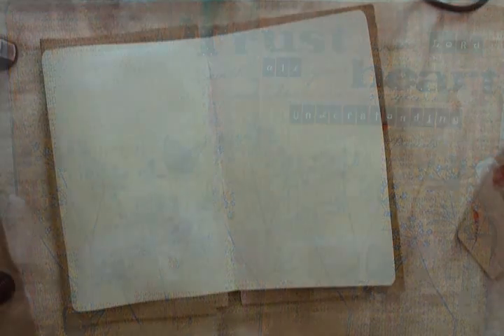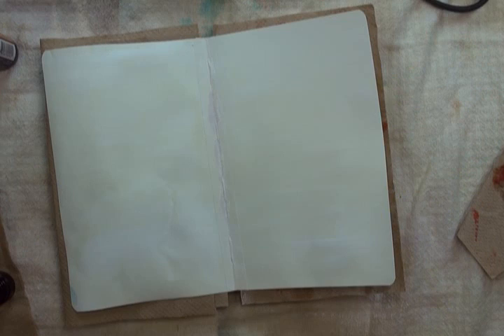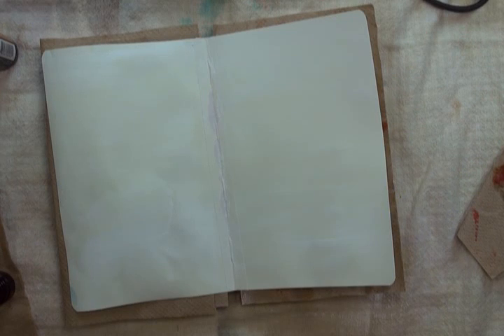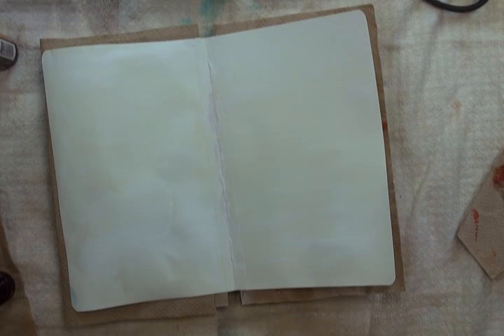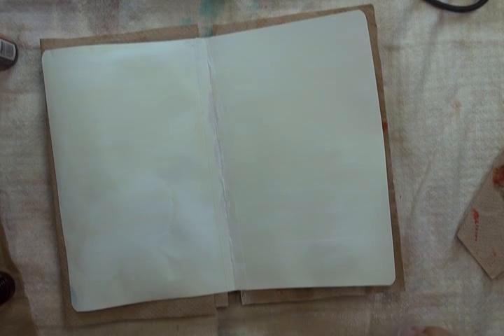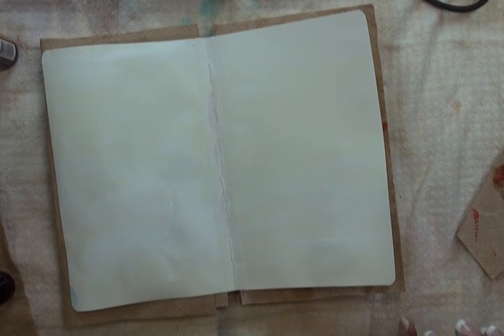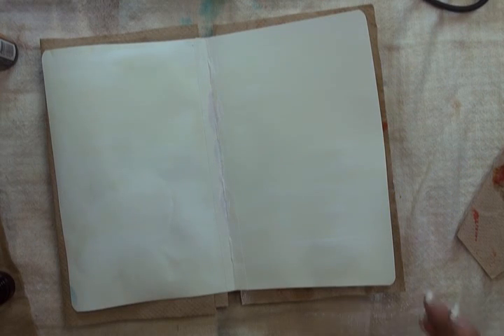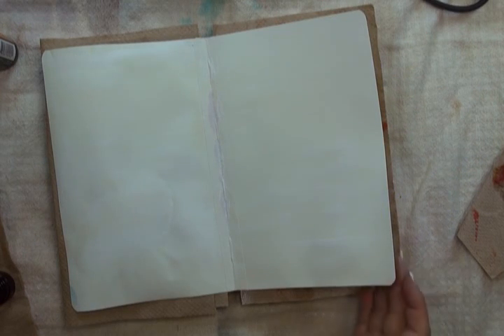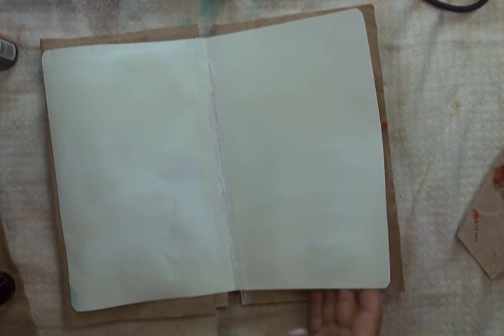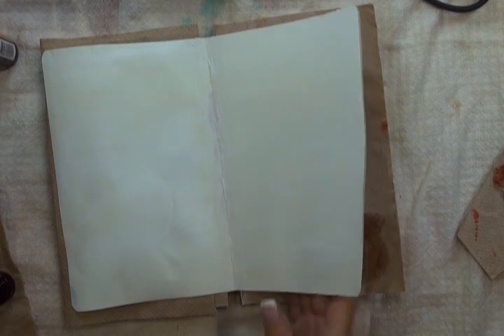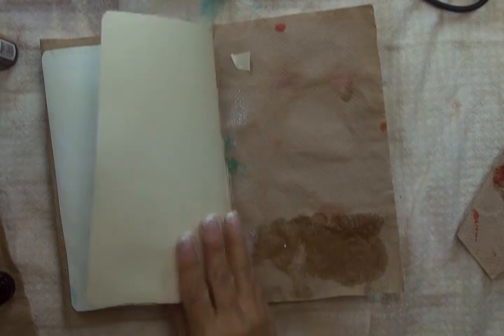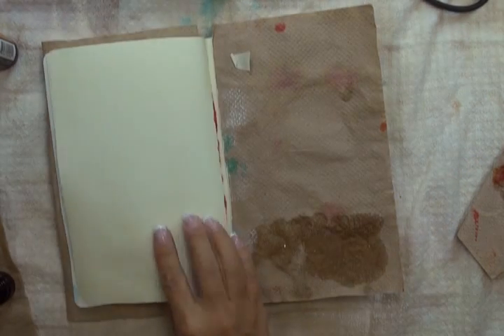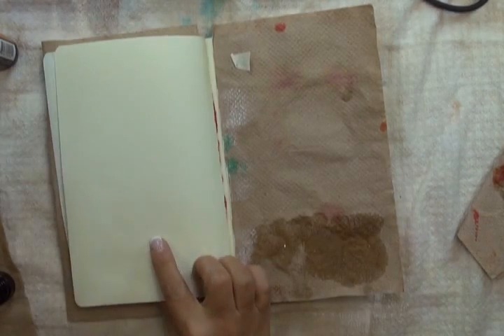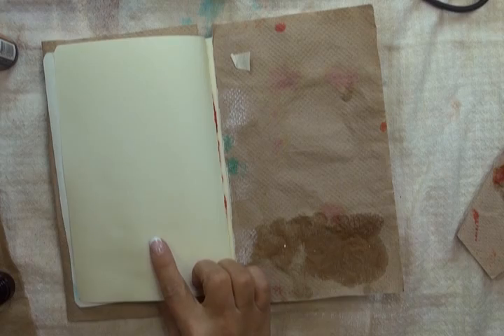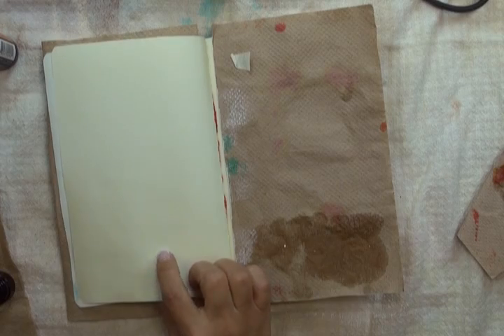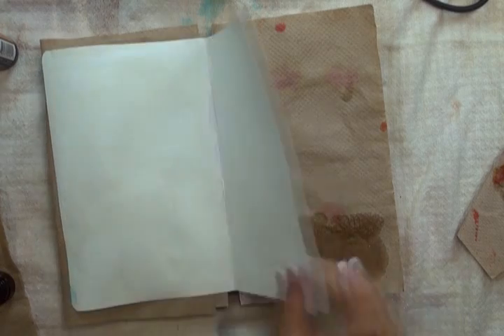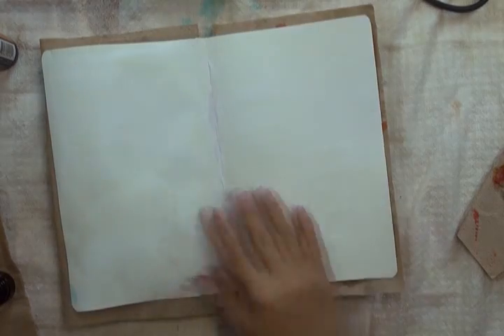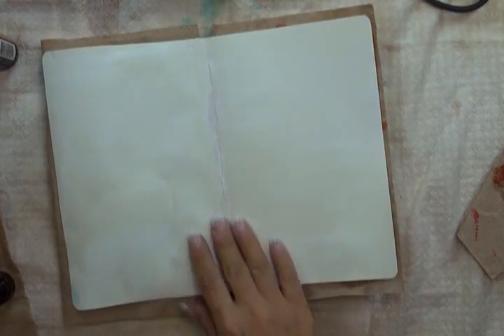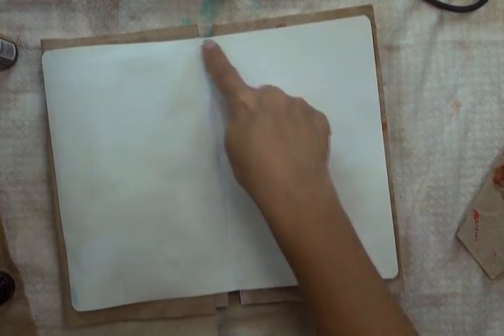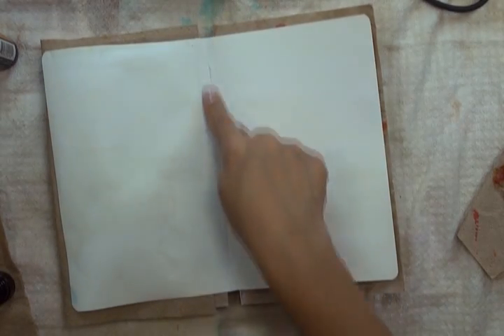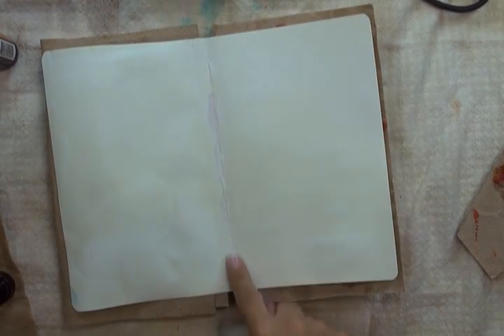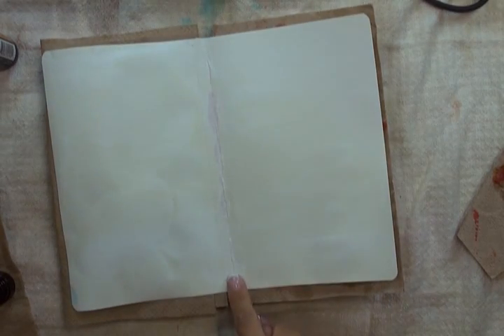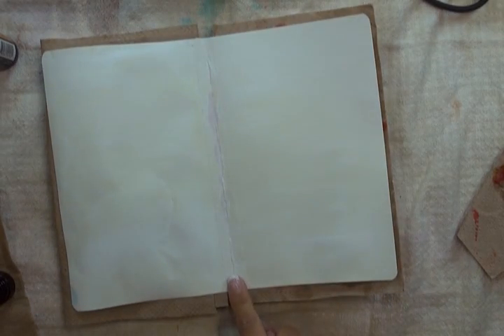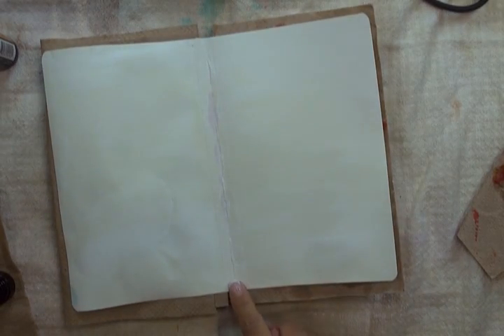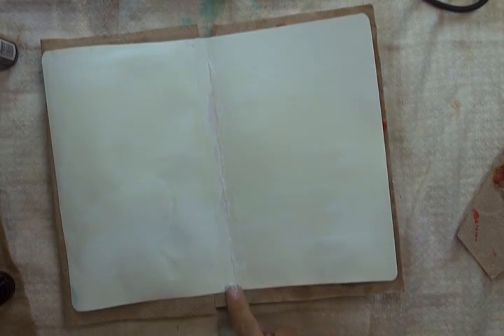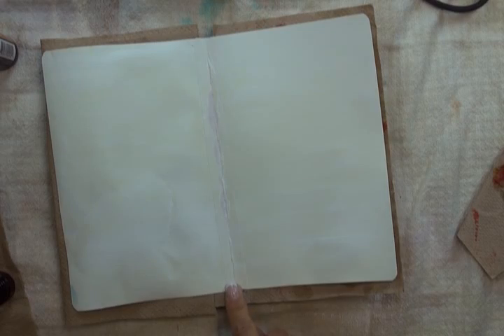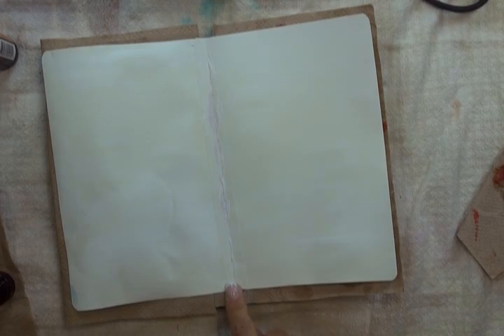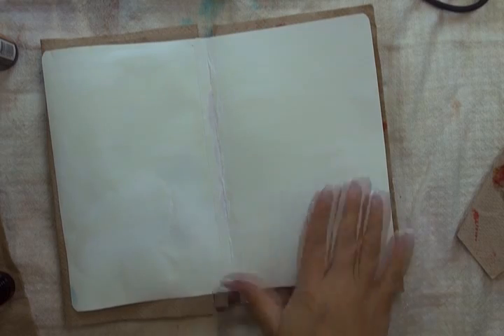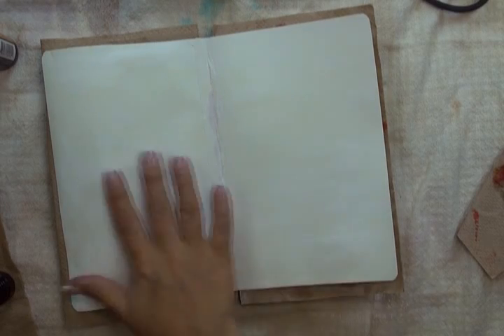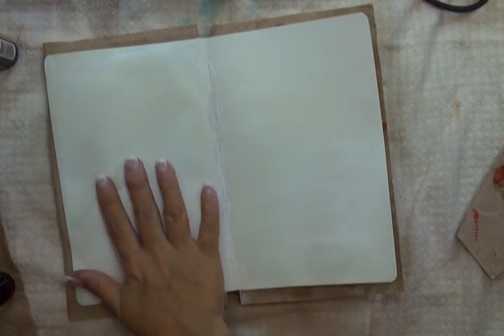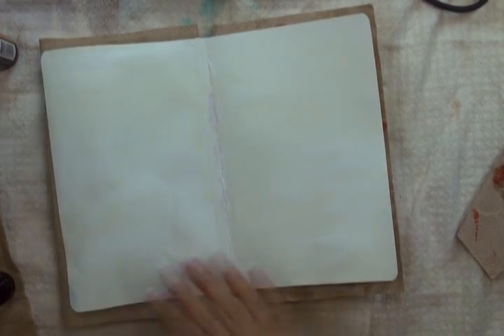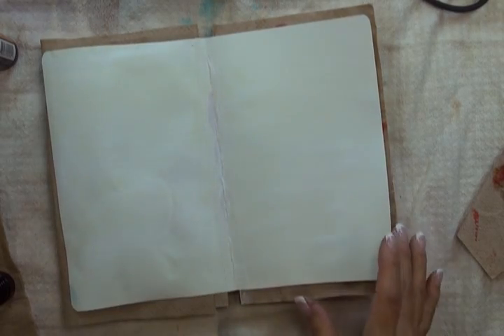For this particular art journal, I'm working in my large Moleskin sketchbook. Here you can see what the natural colour of the pages looks like. I've gone ahead and placed a piece of masking tape across the seam between the pages, and then I've covered both pages with gesso.